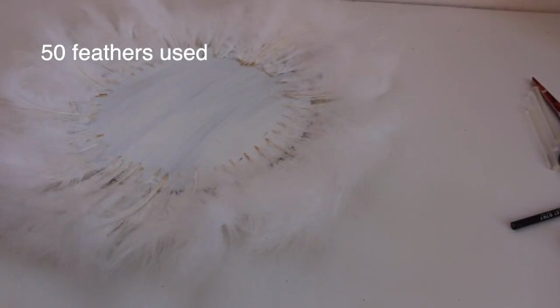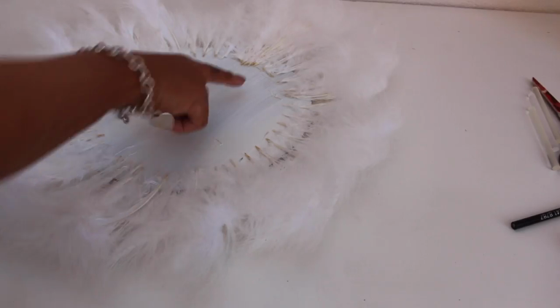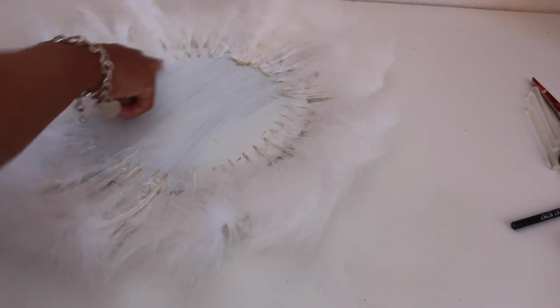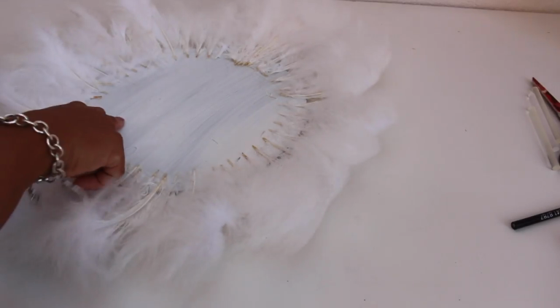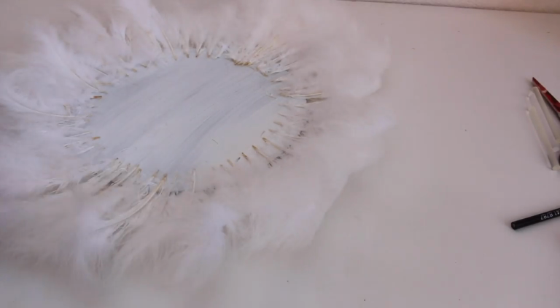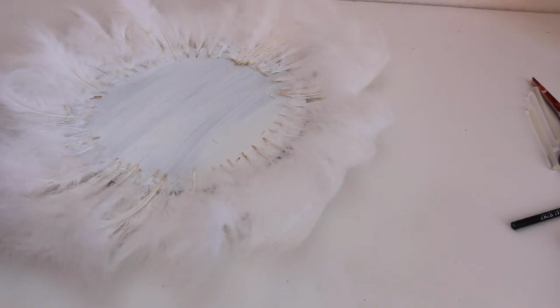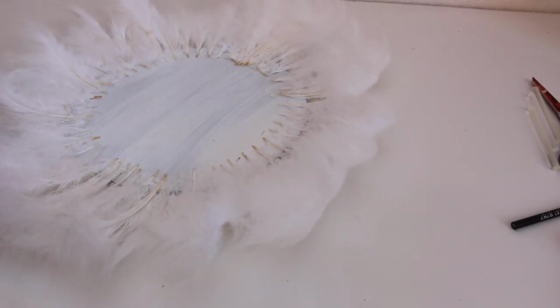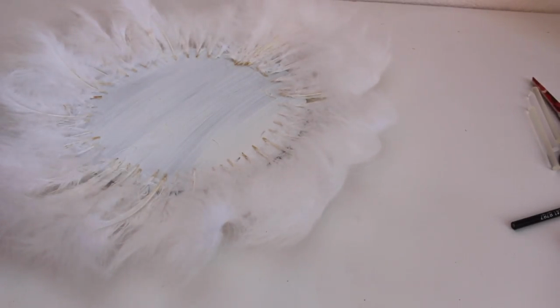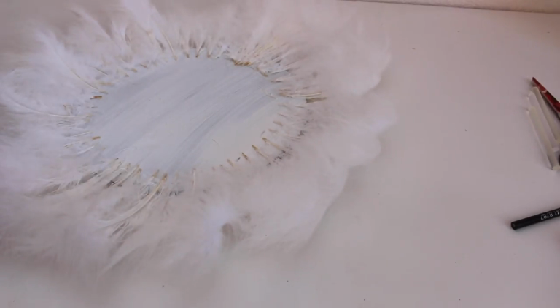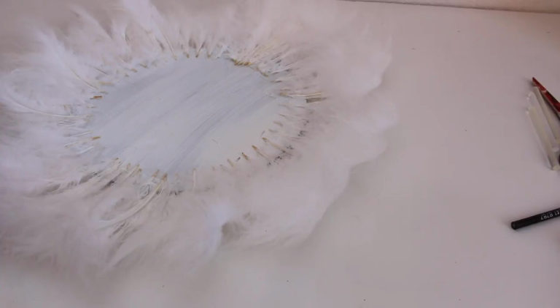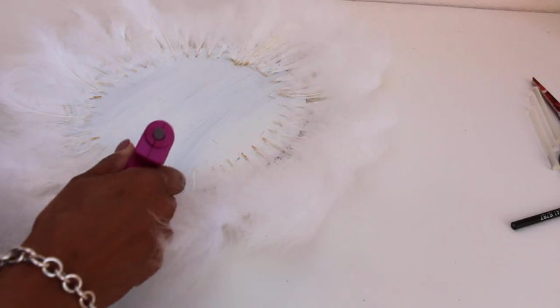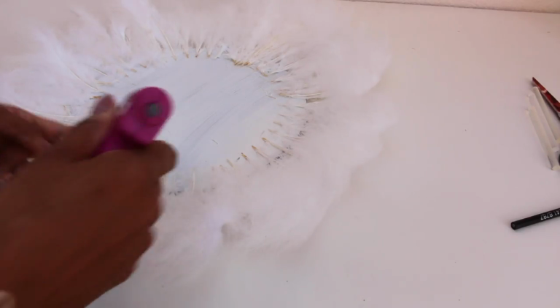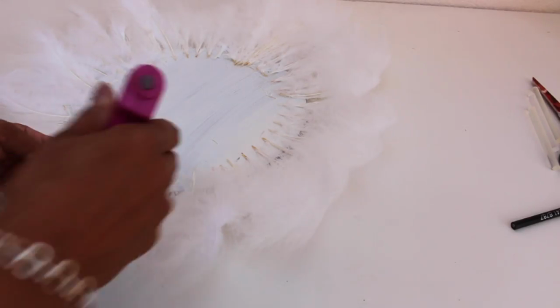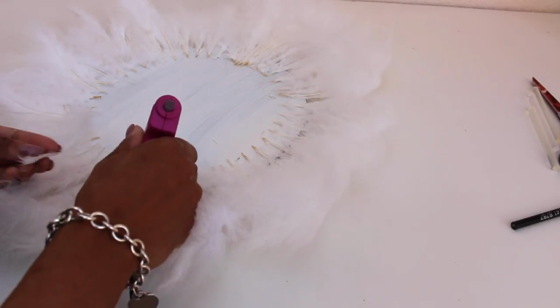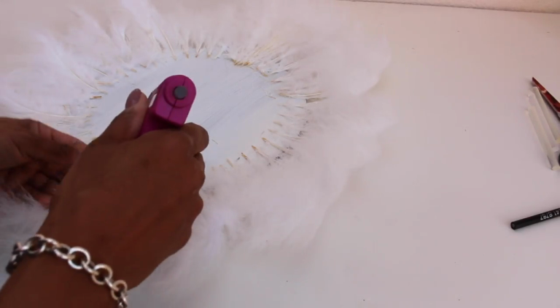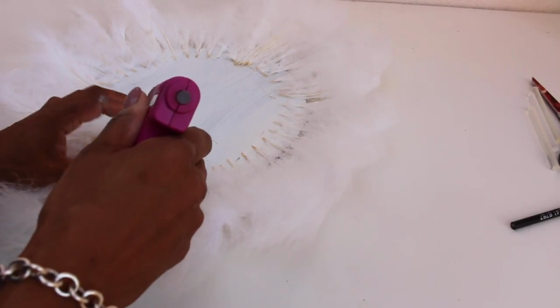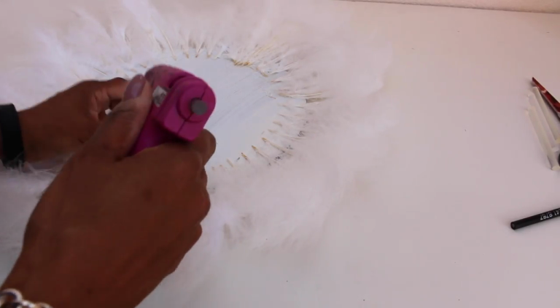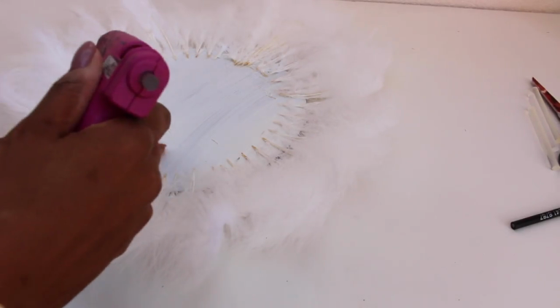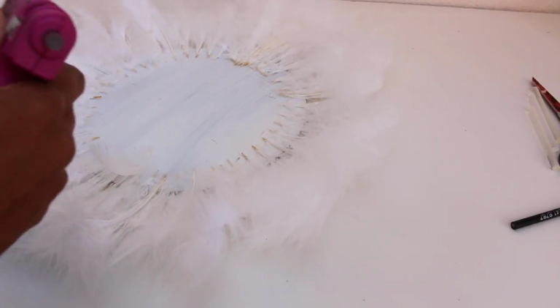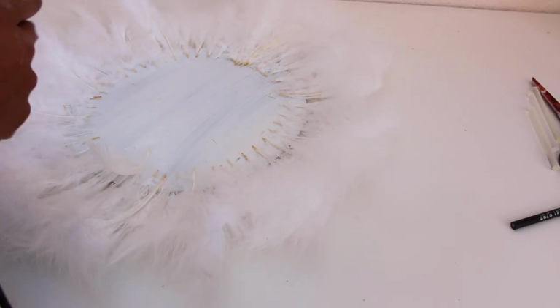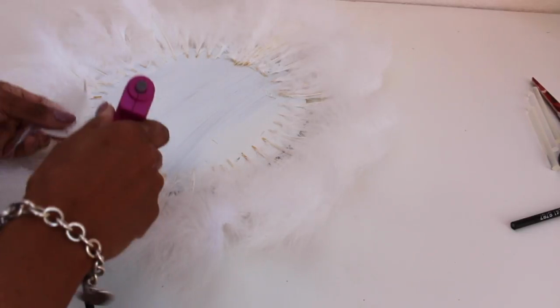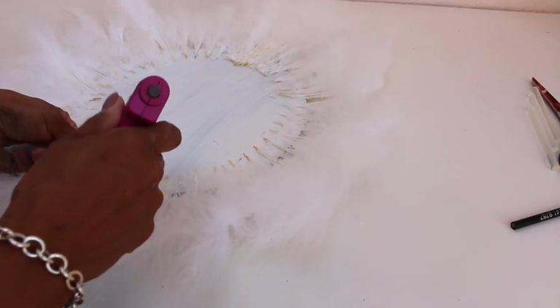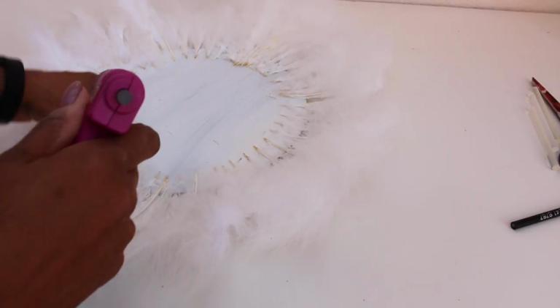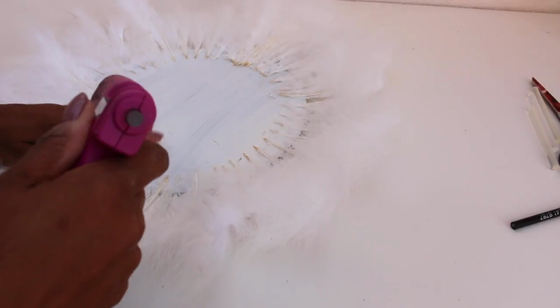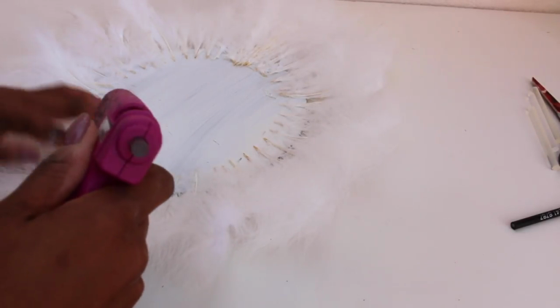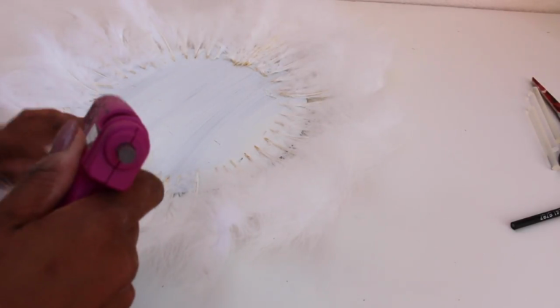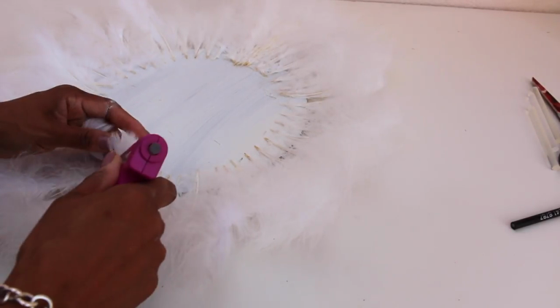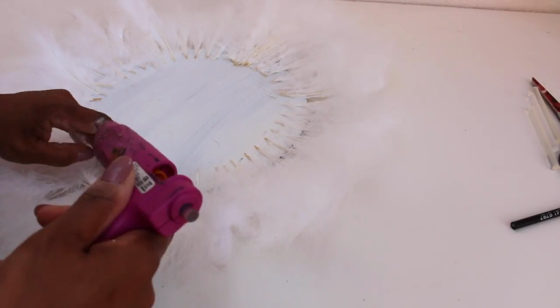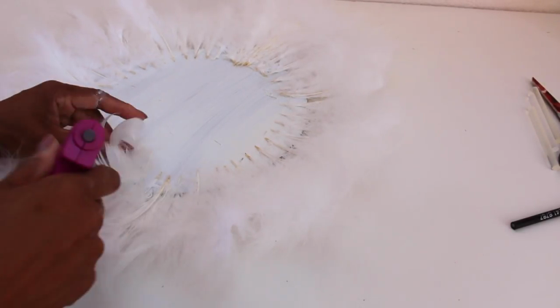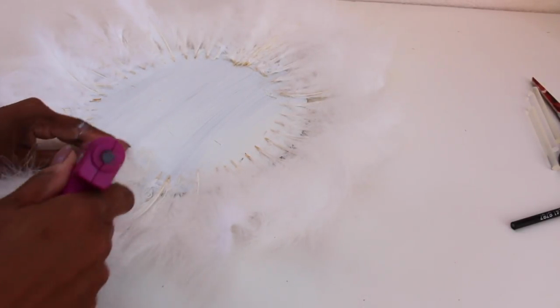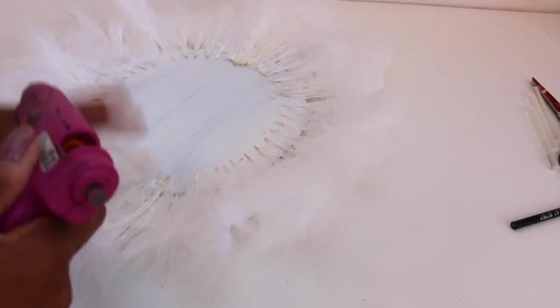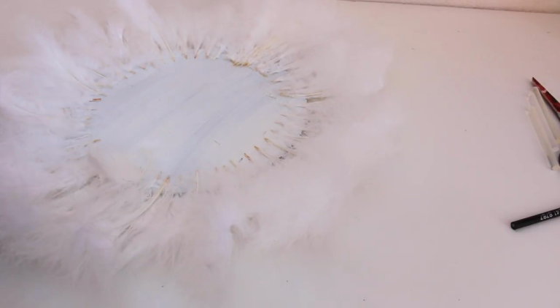For the second row, glue the shorter feathers just a little bit inside the circle so we're covering the feather stems. Keep doing this until we get to the center.